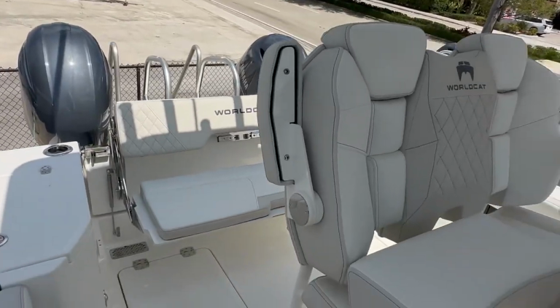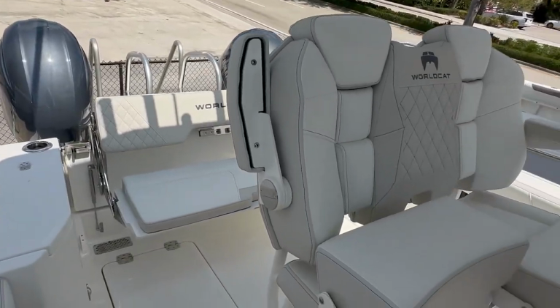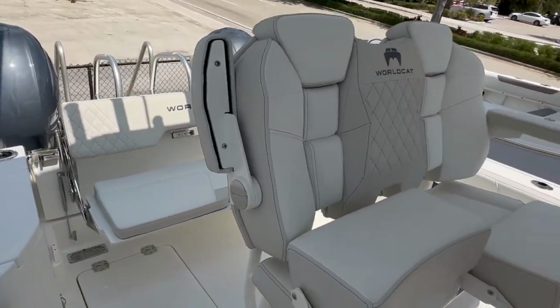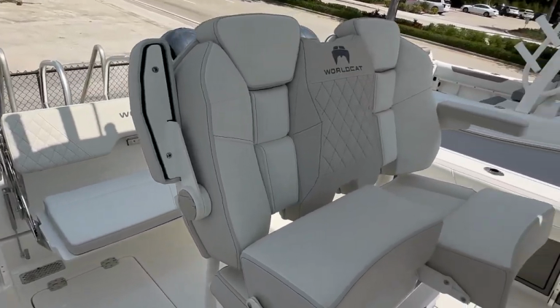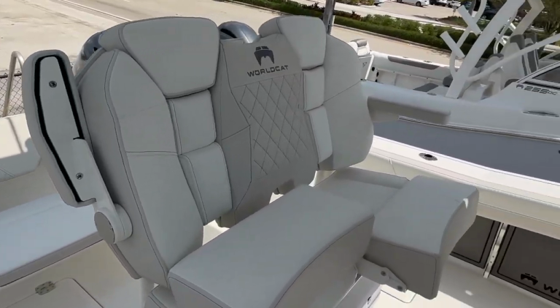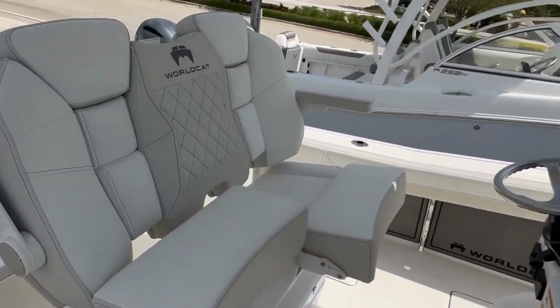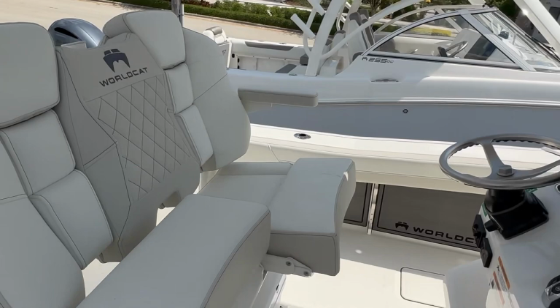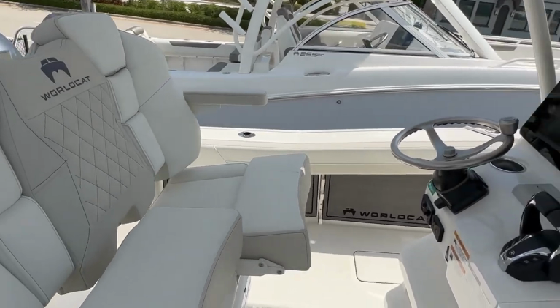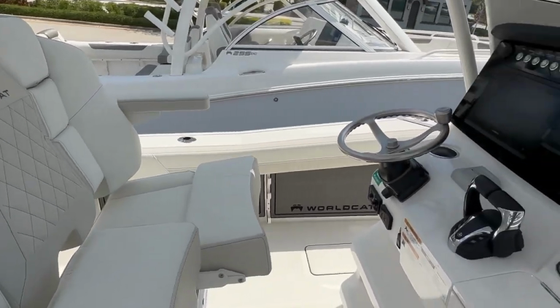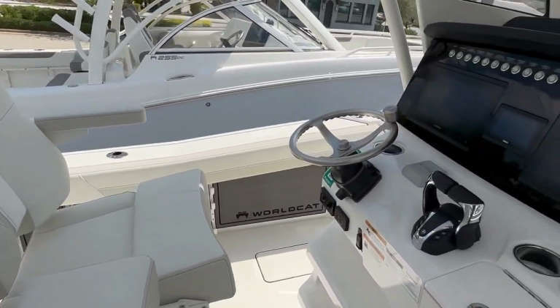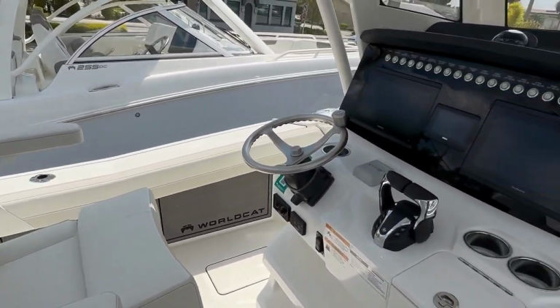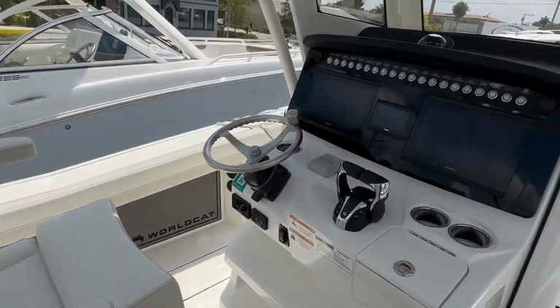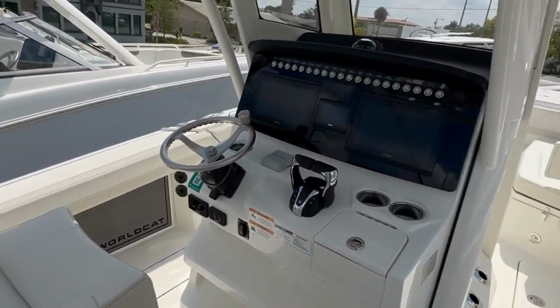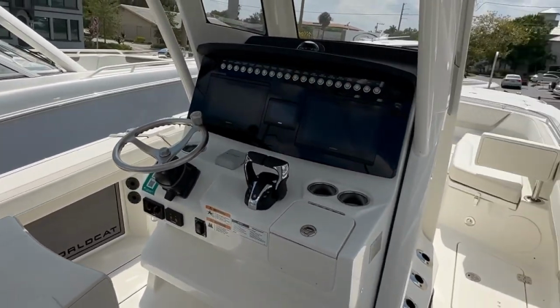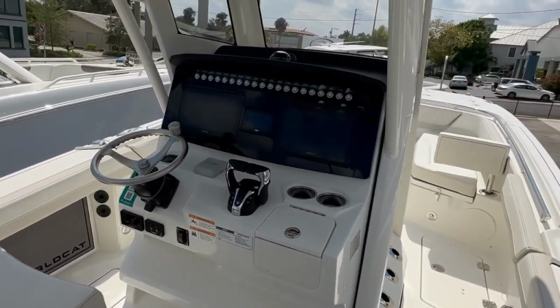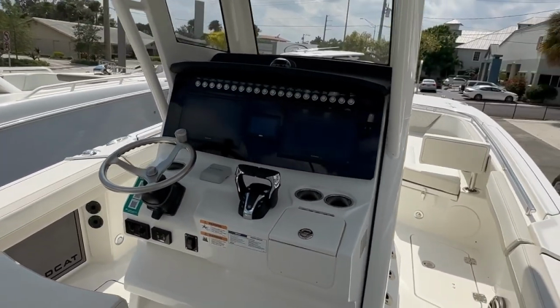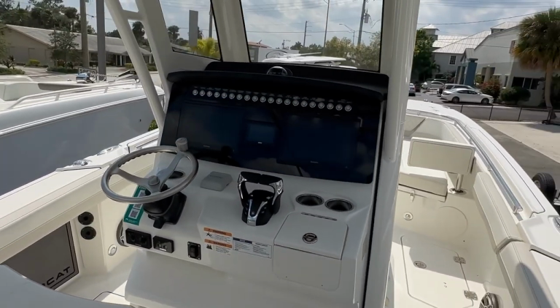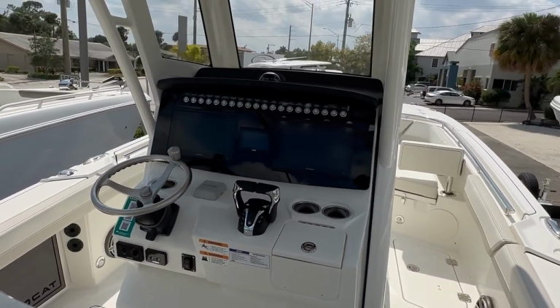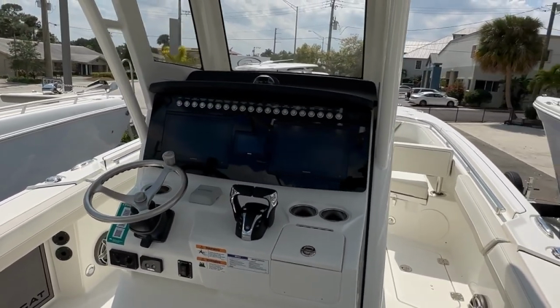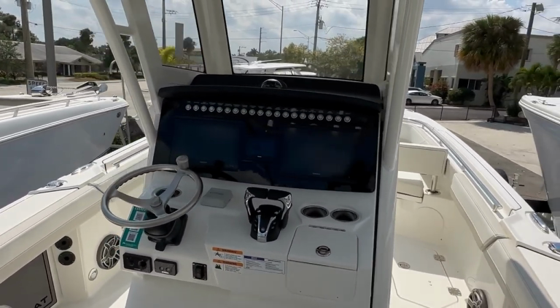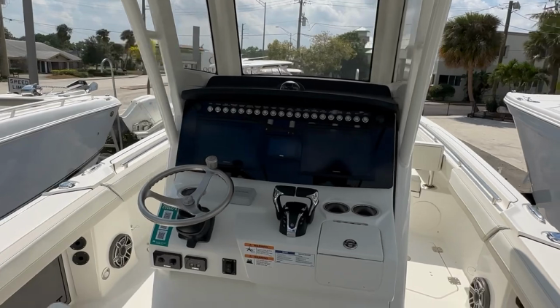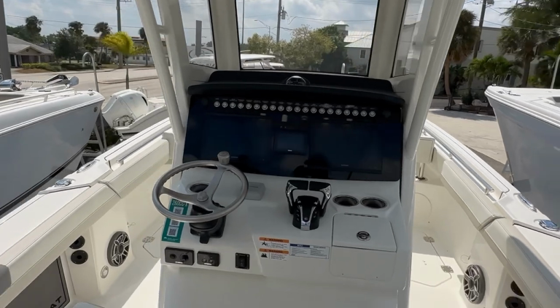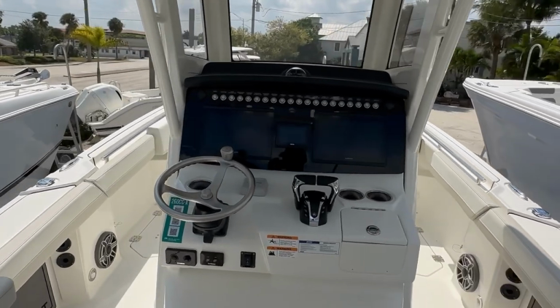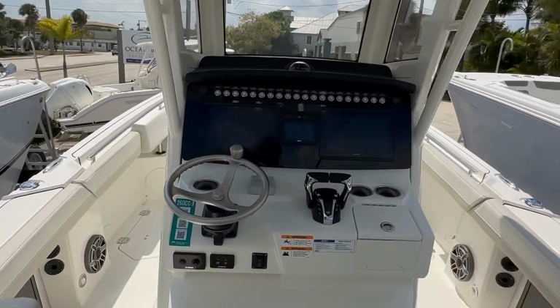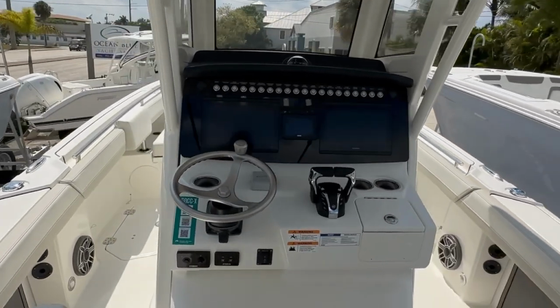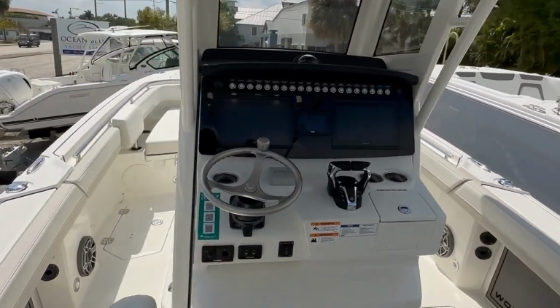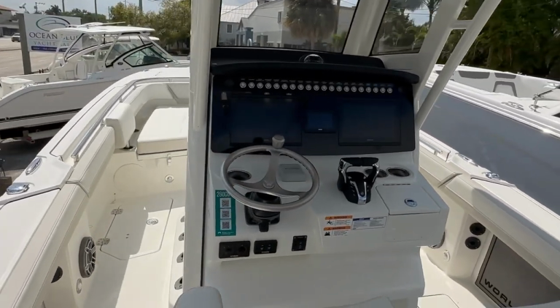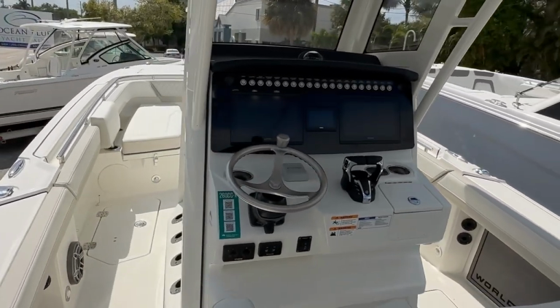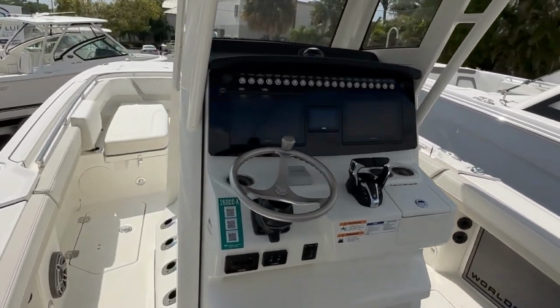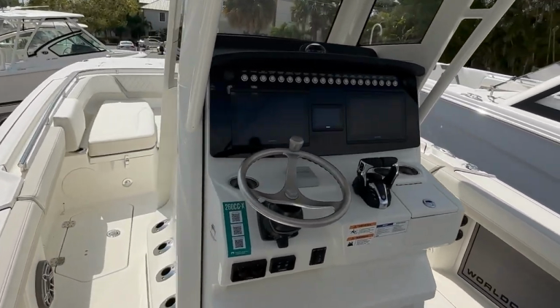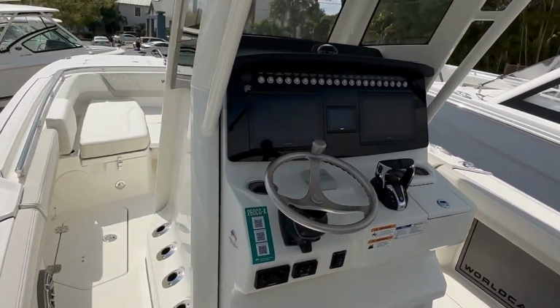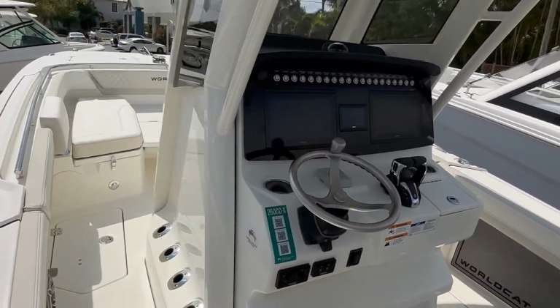Thank you guys so much for spending some time with me. Make sure to come visit us at Ocean Blue Yacht Sales in Stuart, Florida. The 26 WorldCat Center Console — you've got to come check it out. Beautiful boat.